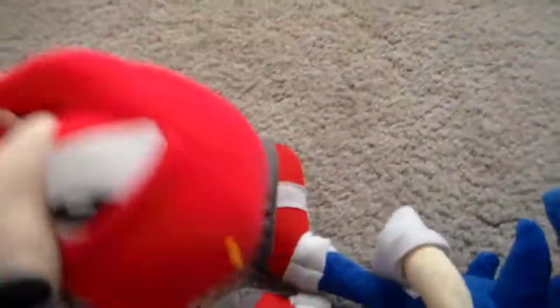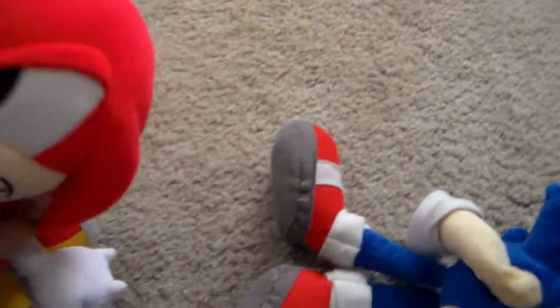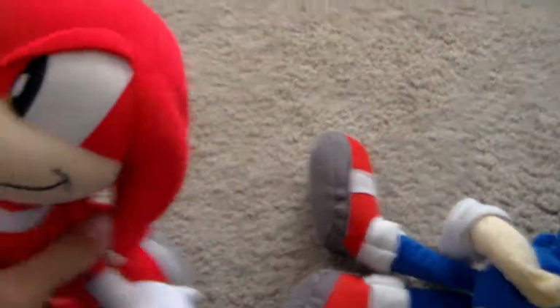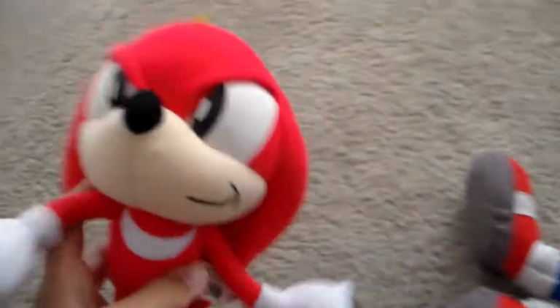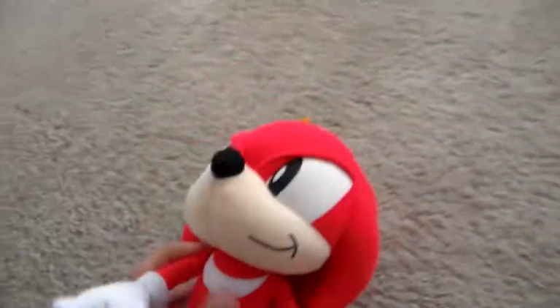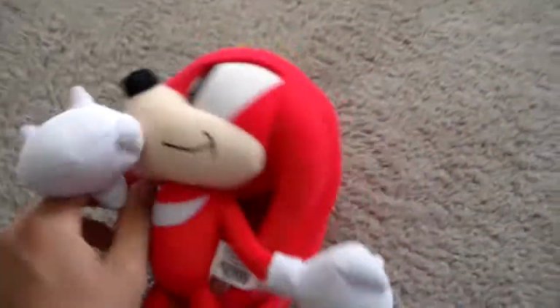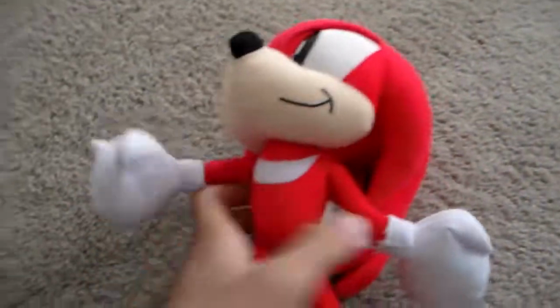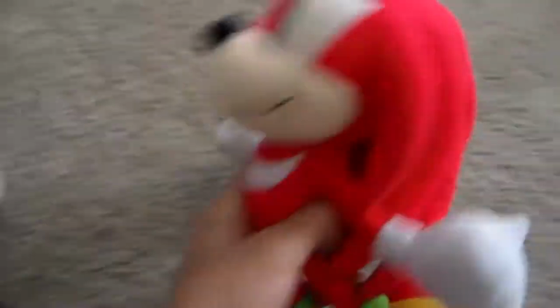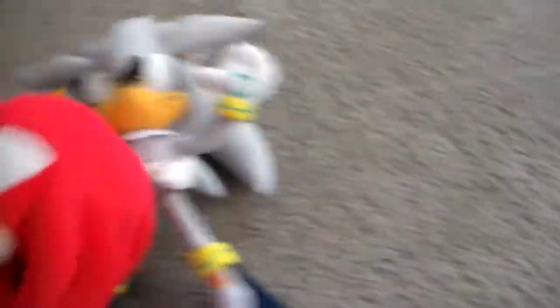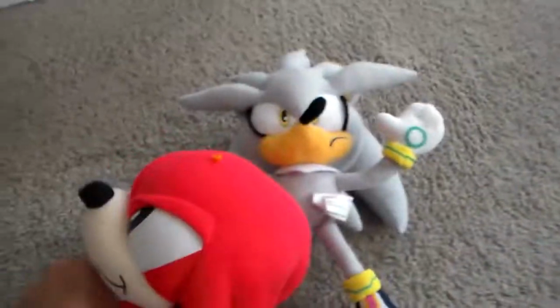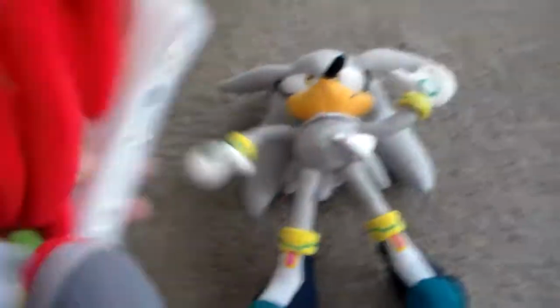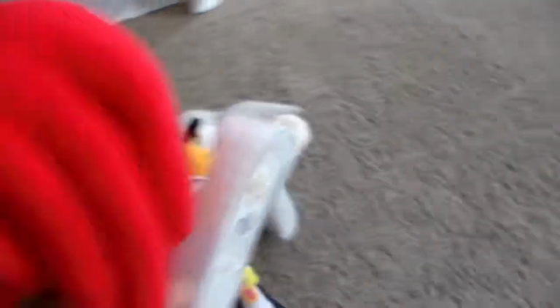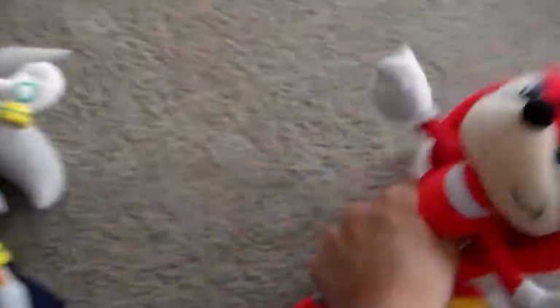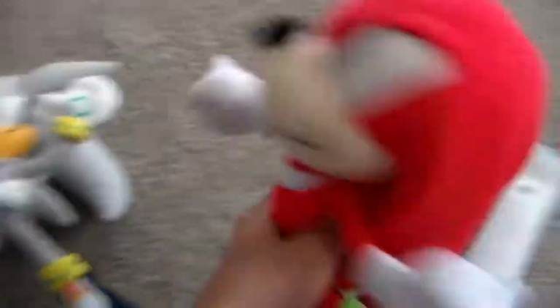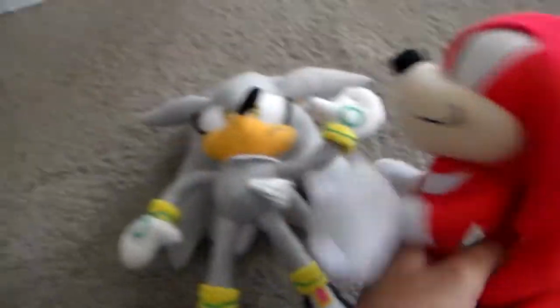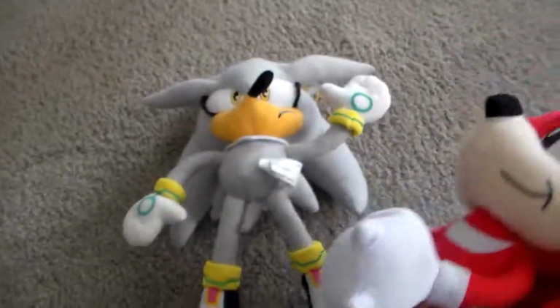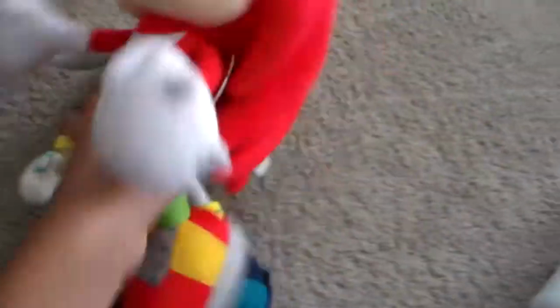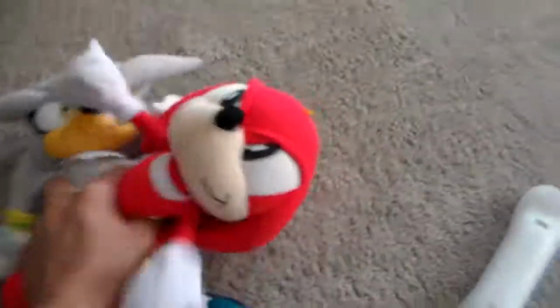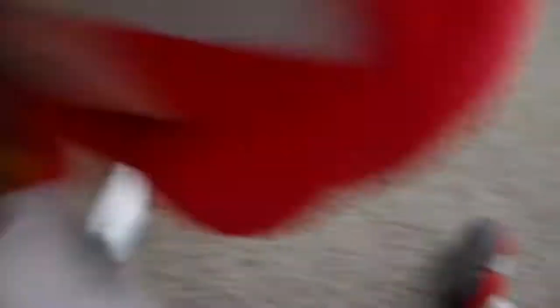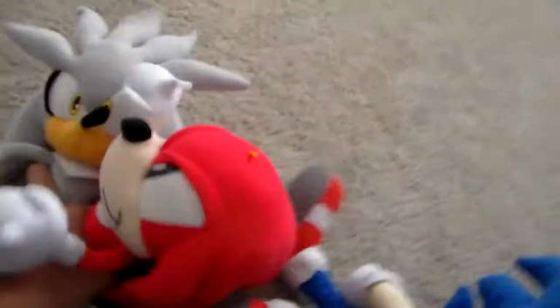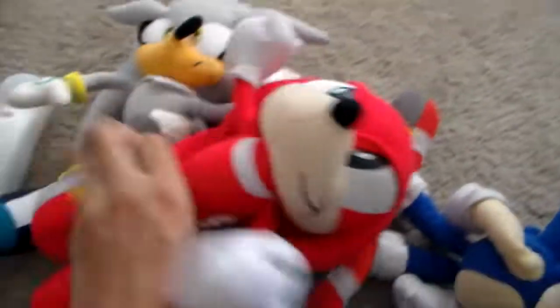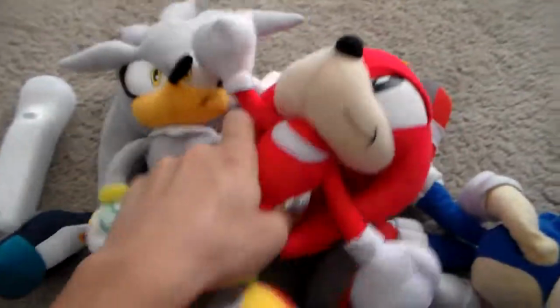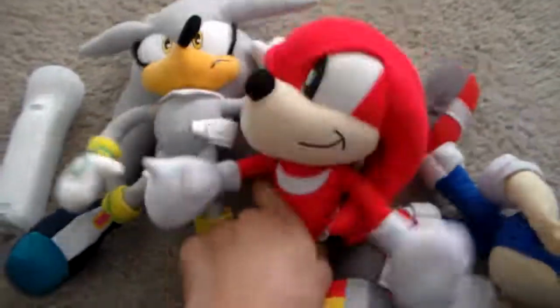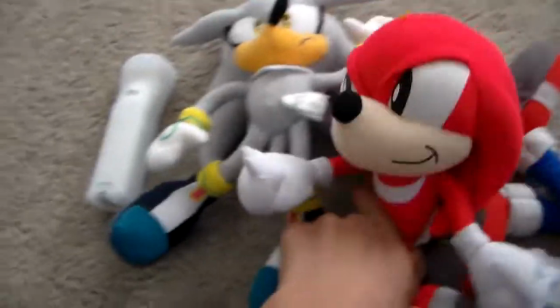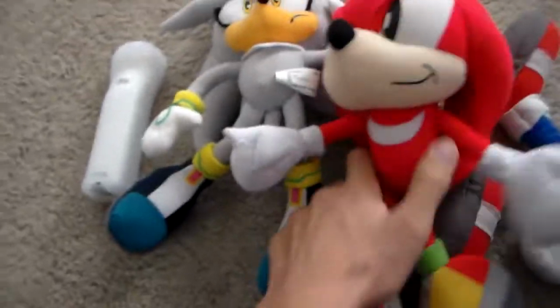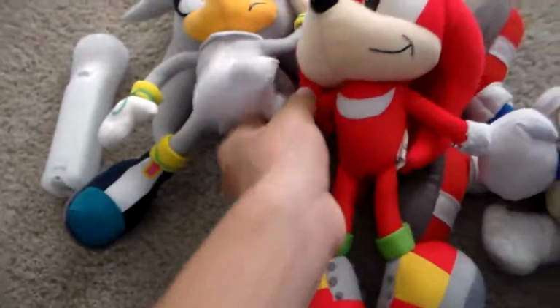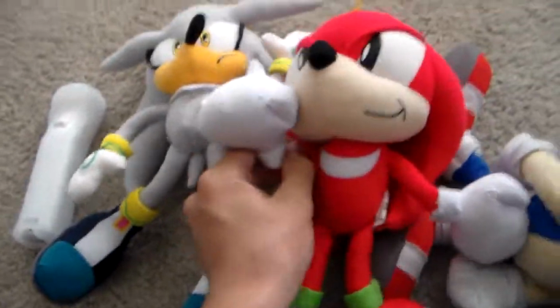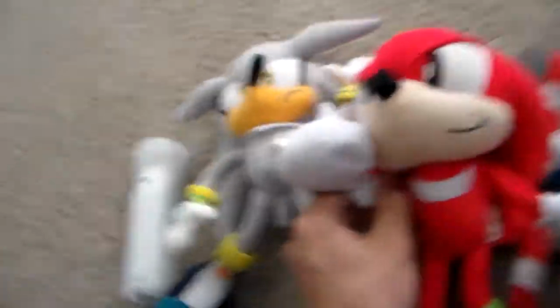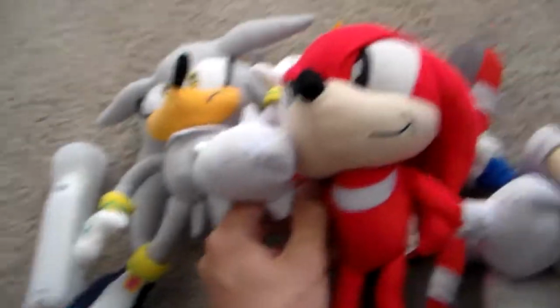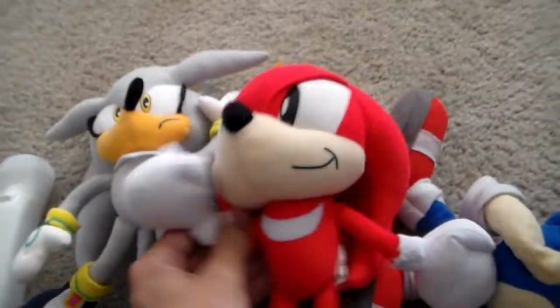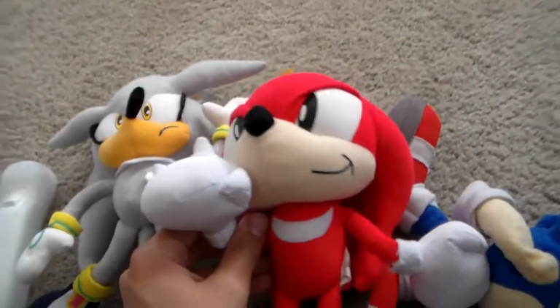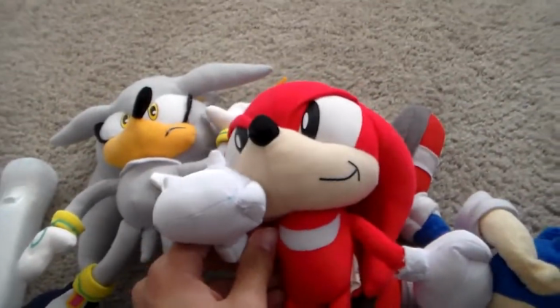Ow, Knuckles. Jeez. We're keeping away from you. You sound horrible. Get over here. Okay, let's call someone else then. Little Sonic. Or Classic Sonic.